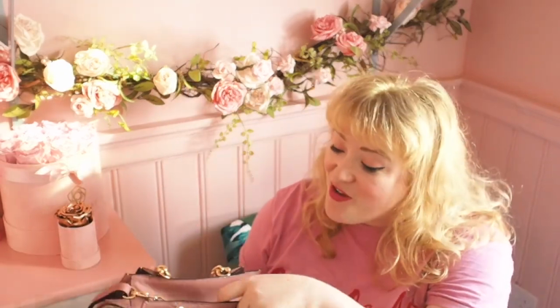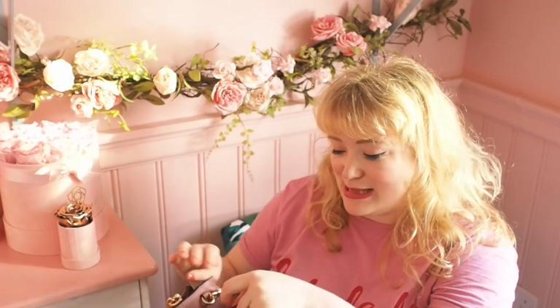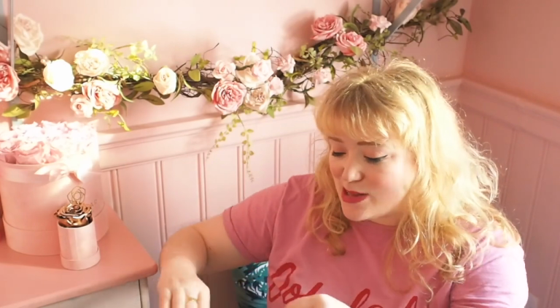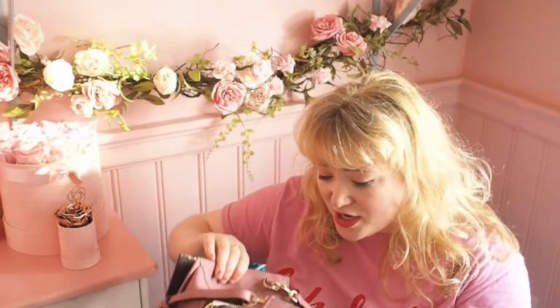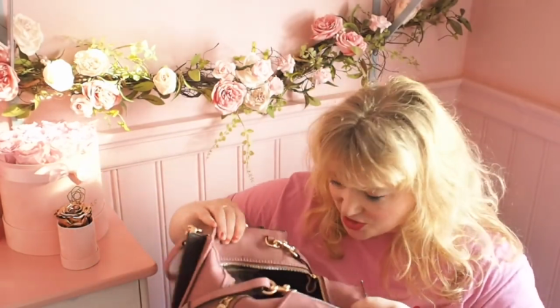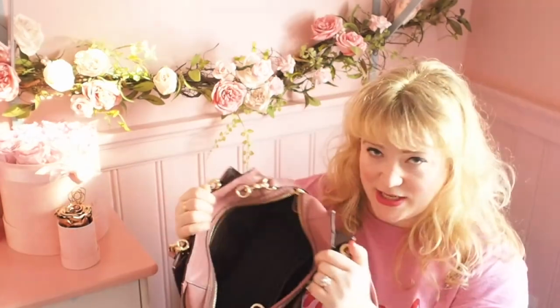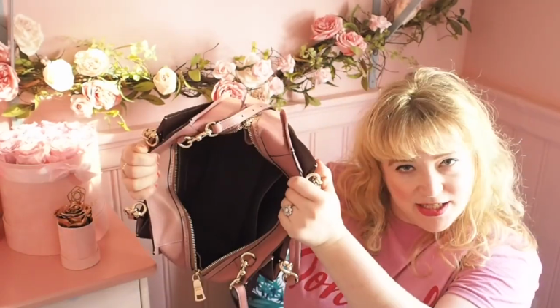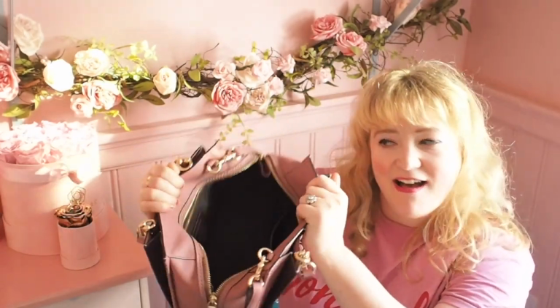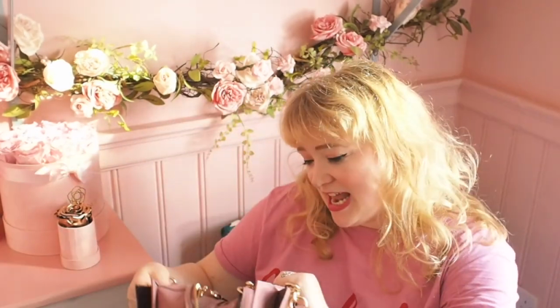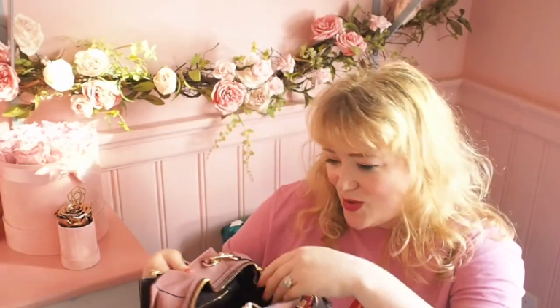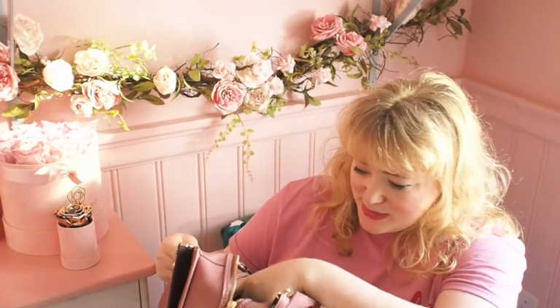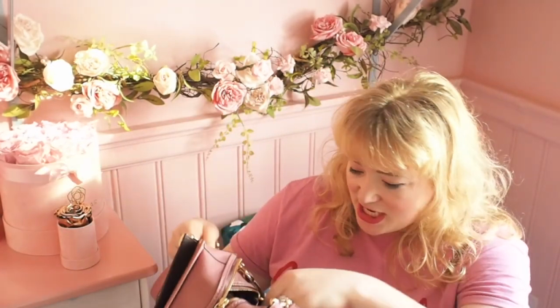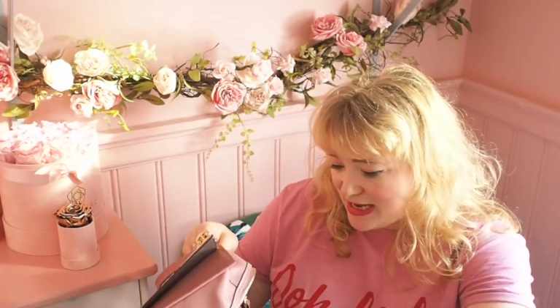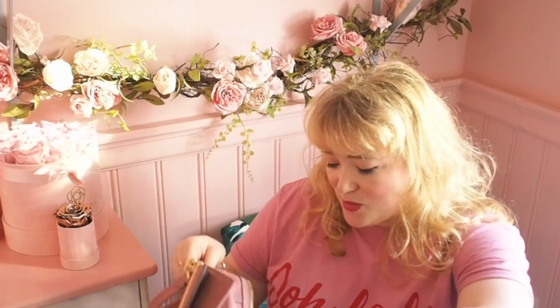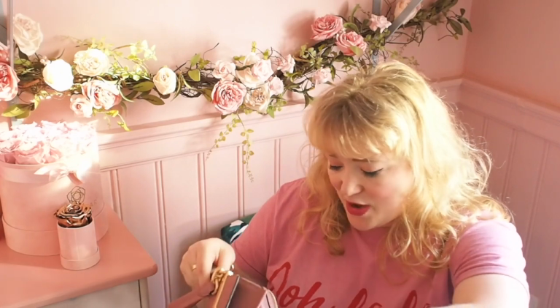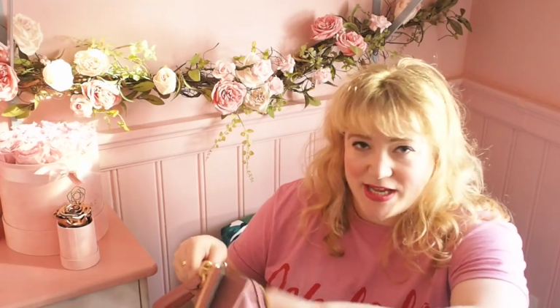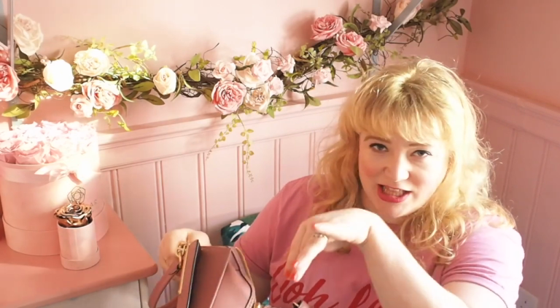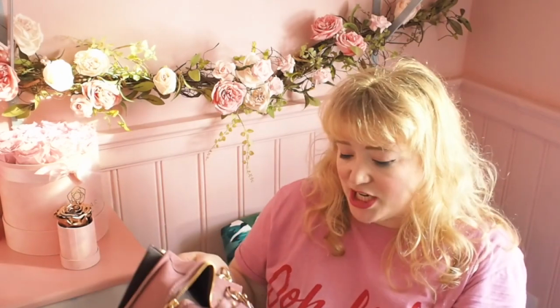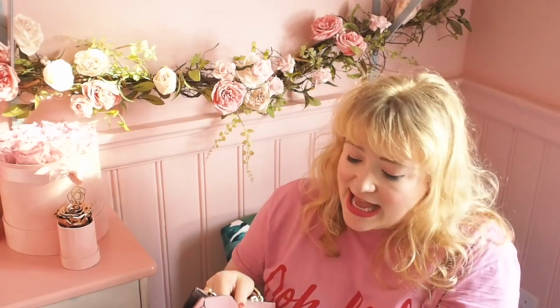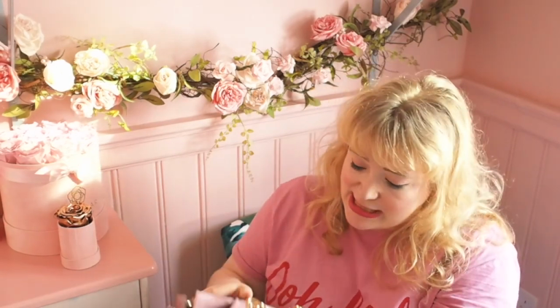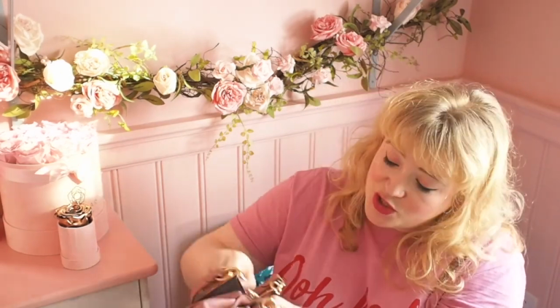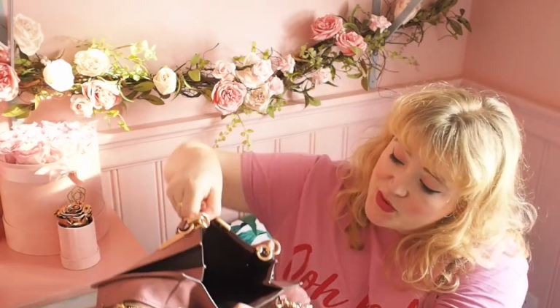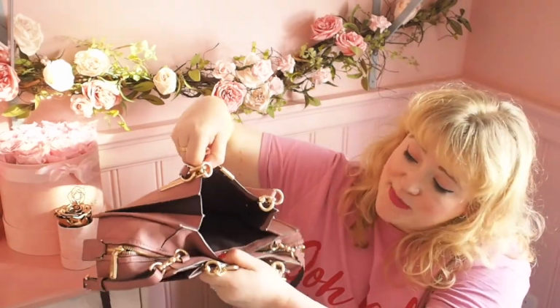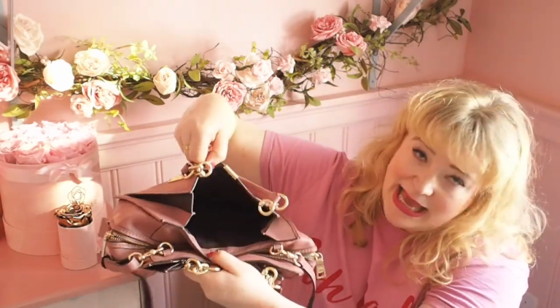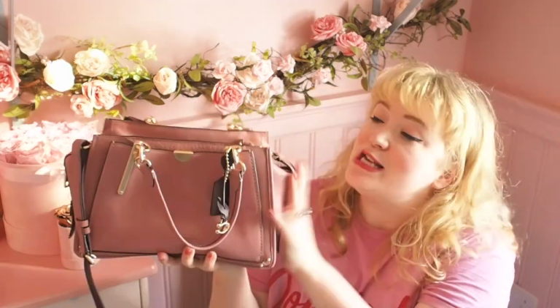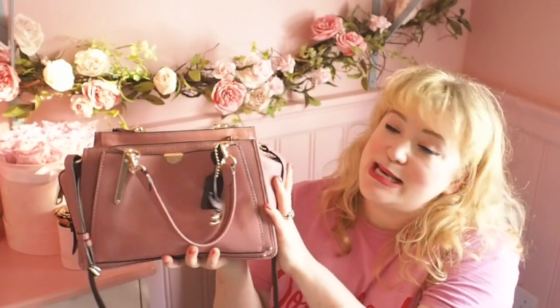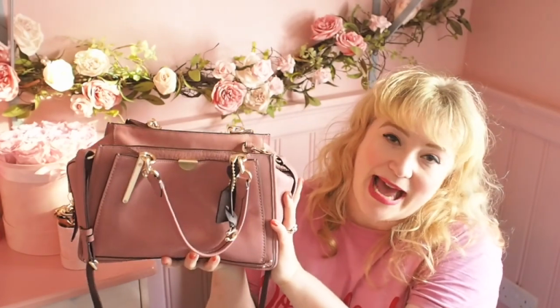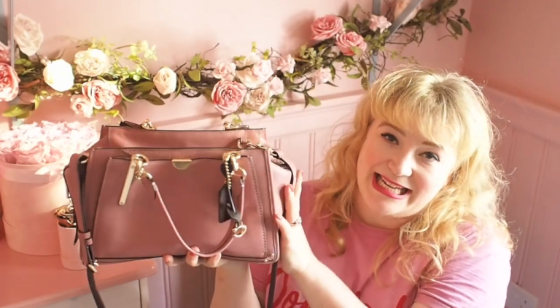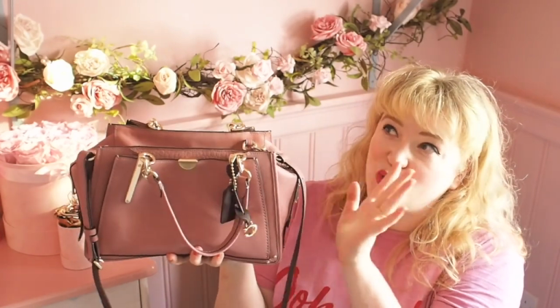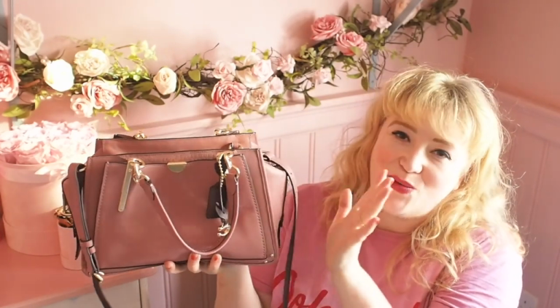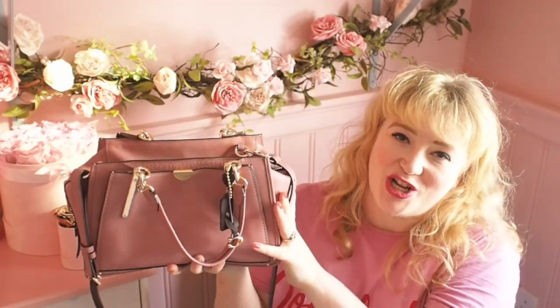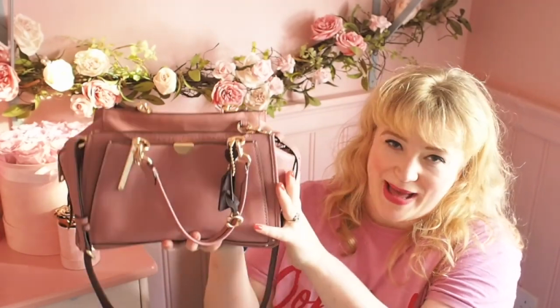On the inside, it's got one large compartment, and then it's got a zip section, and then it's got also an open little section, and then it's got two side pockets here.